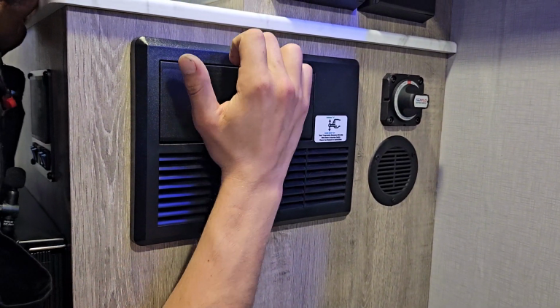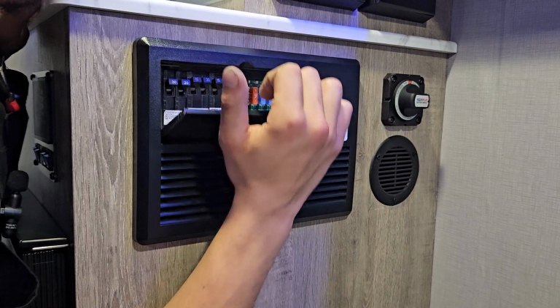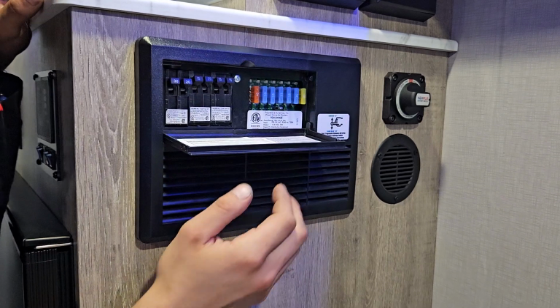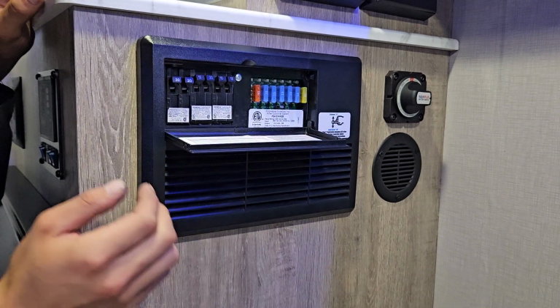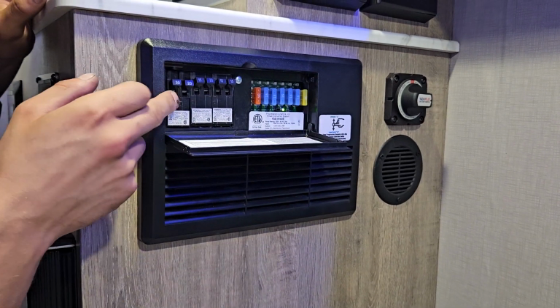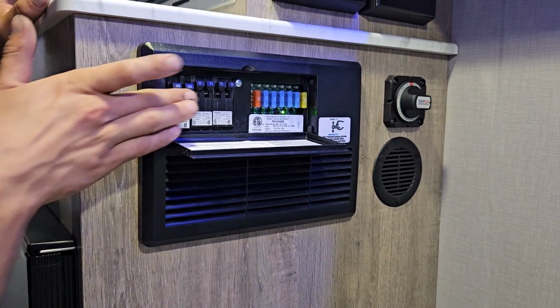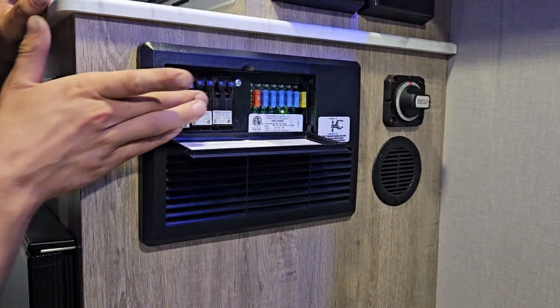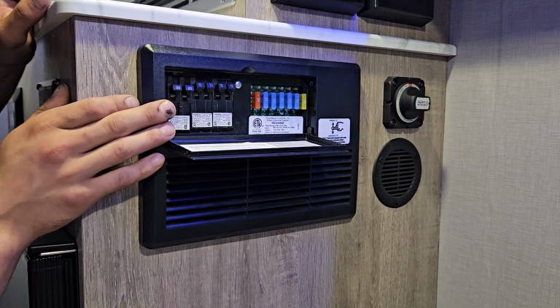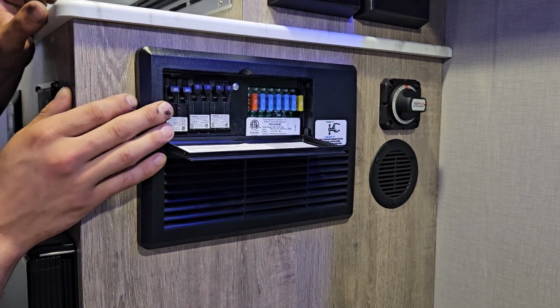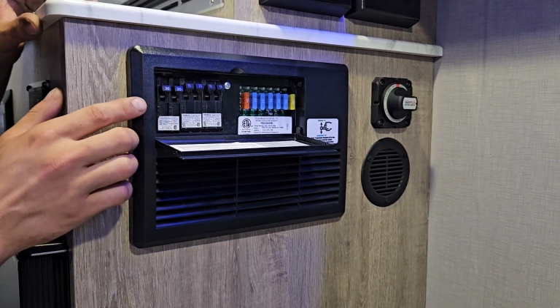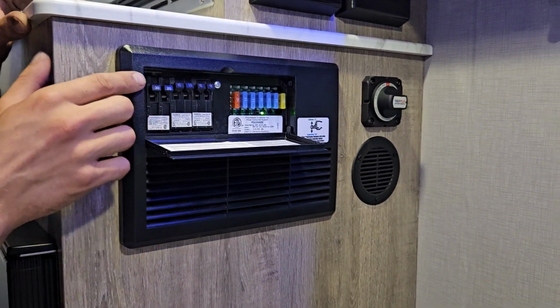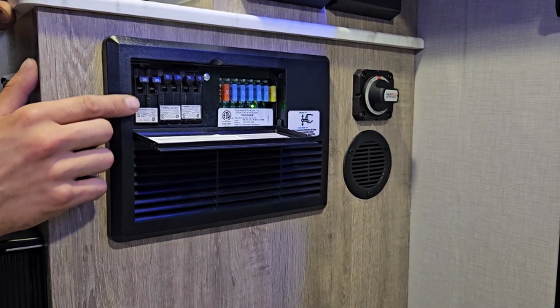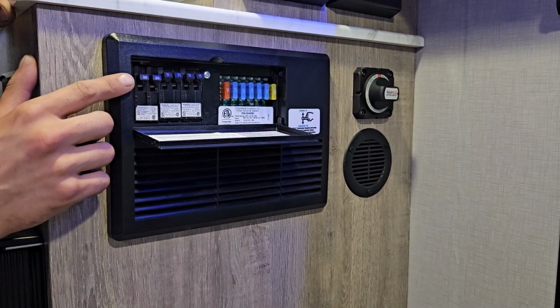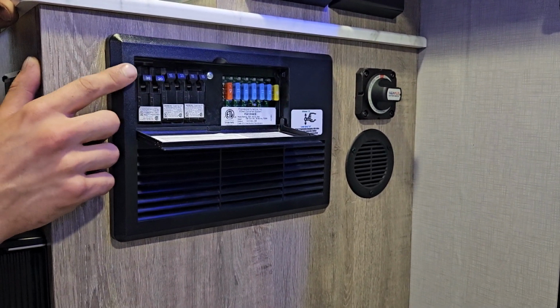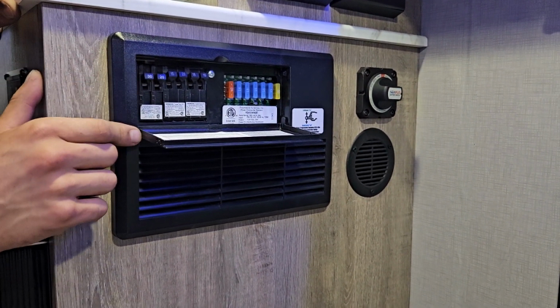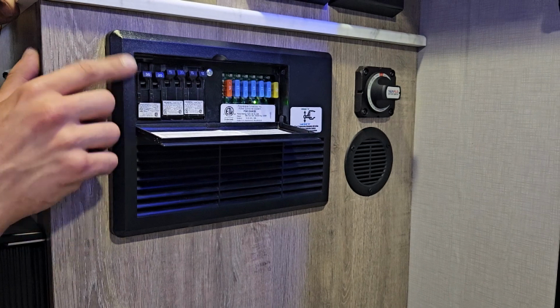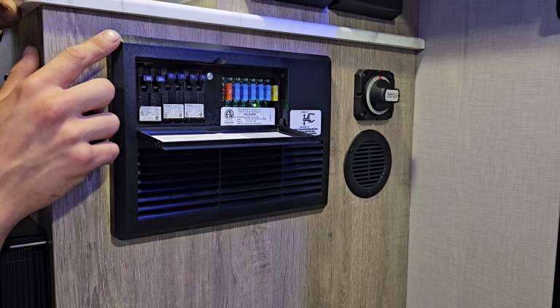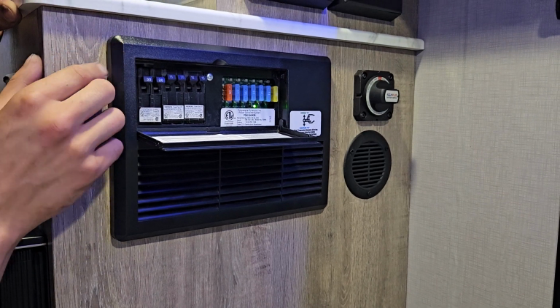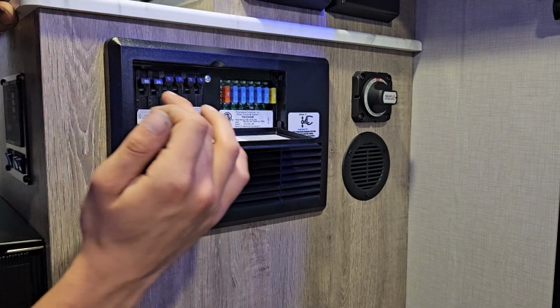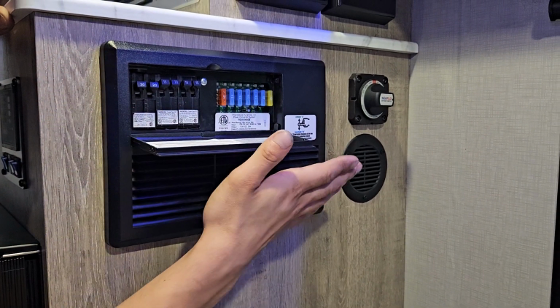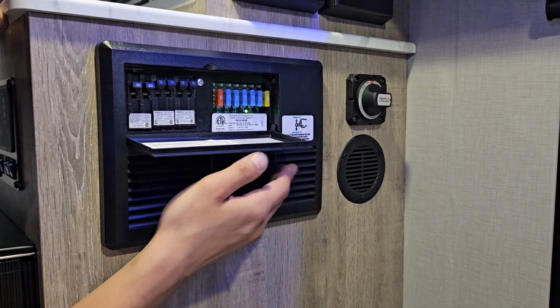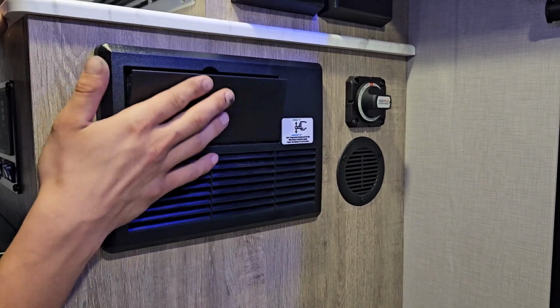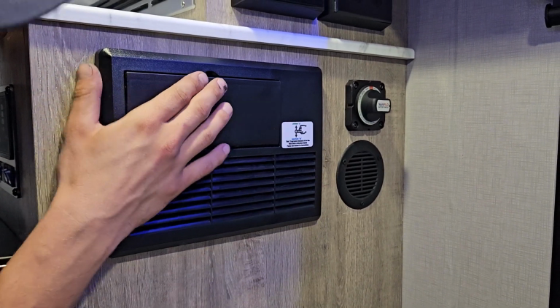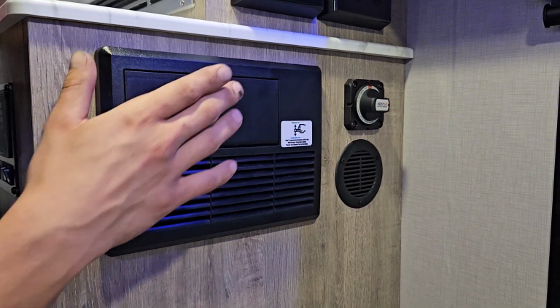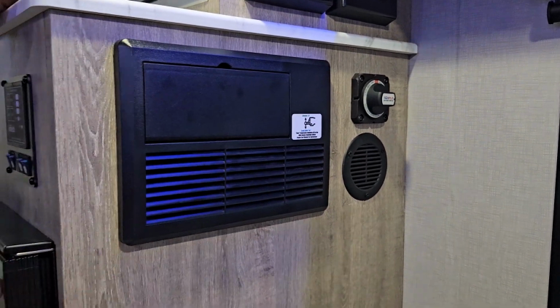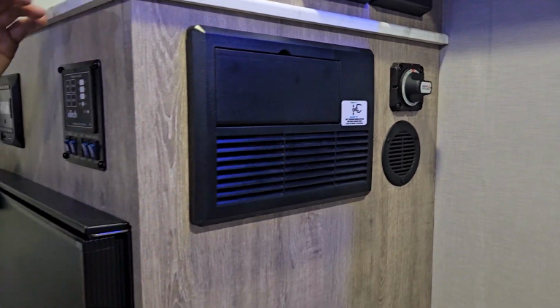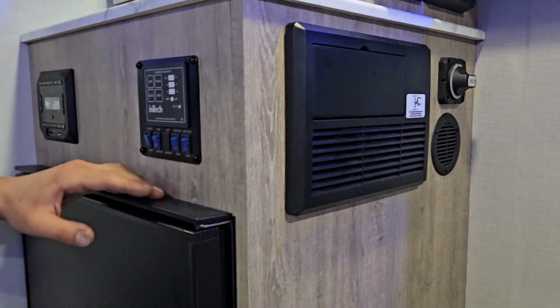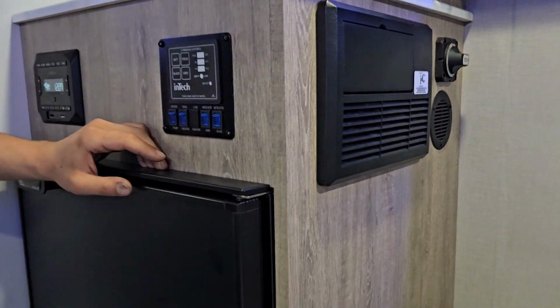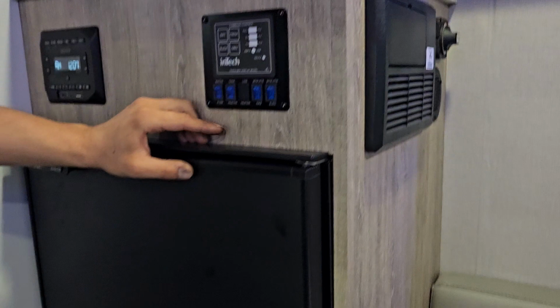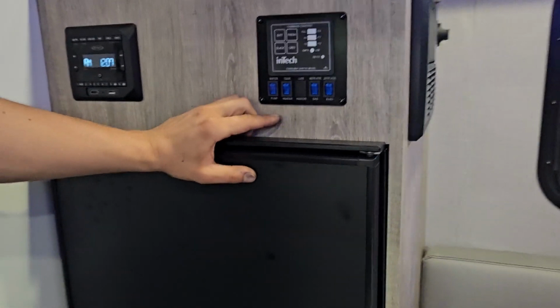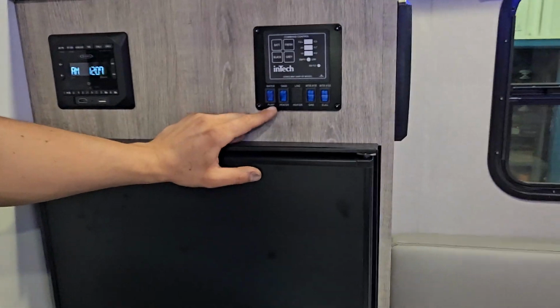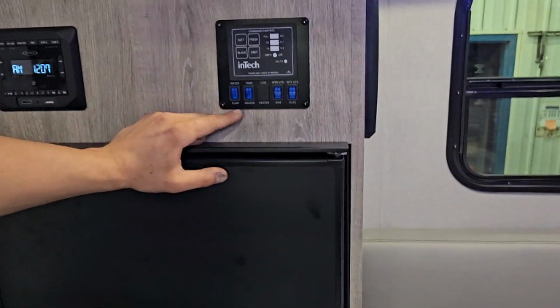For the converter, just pop it open — all of your breakers are on the left. Whenever a breaker trips it sits in the center, so just turn it off and then back on to reset it. All of your fuses are on the right side.